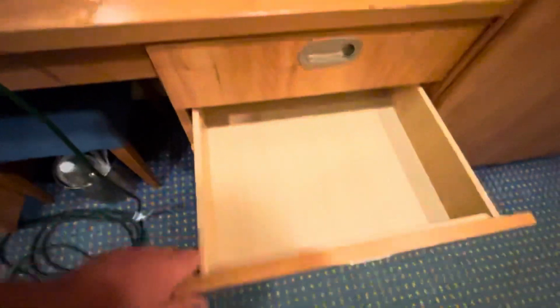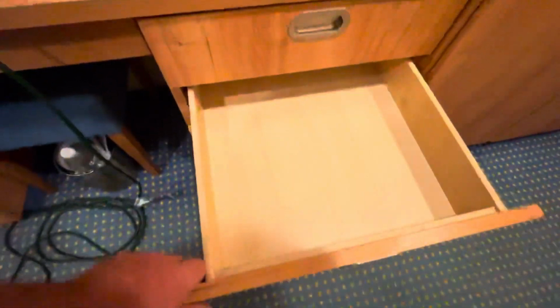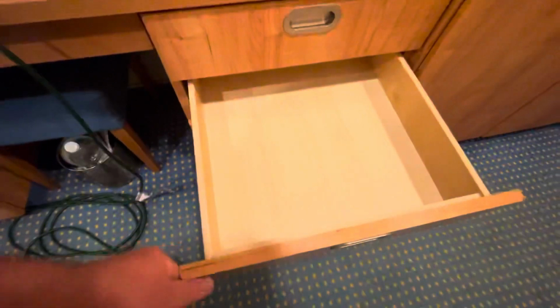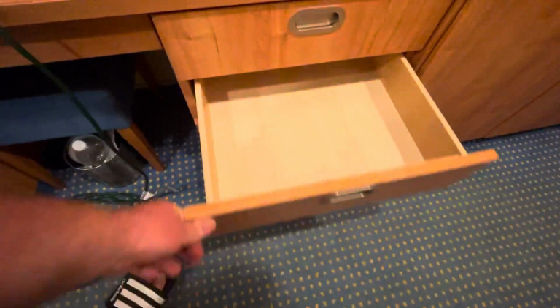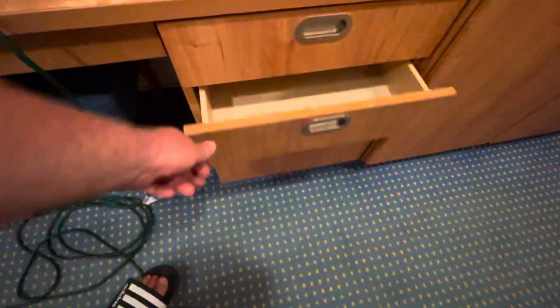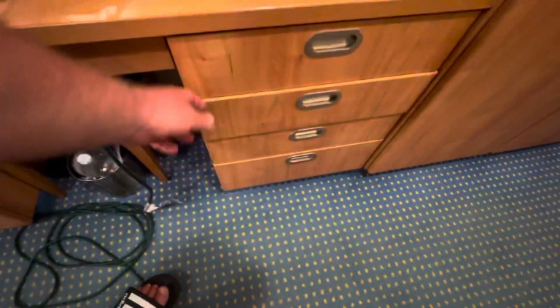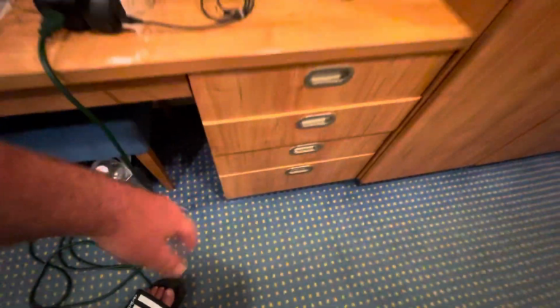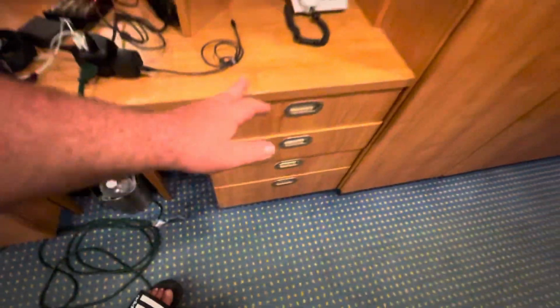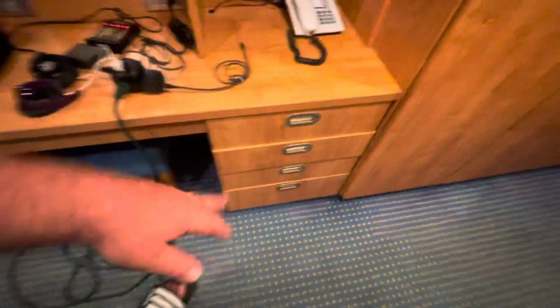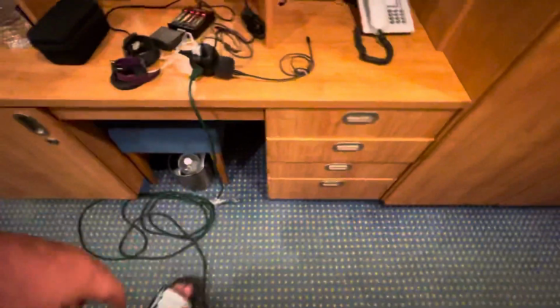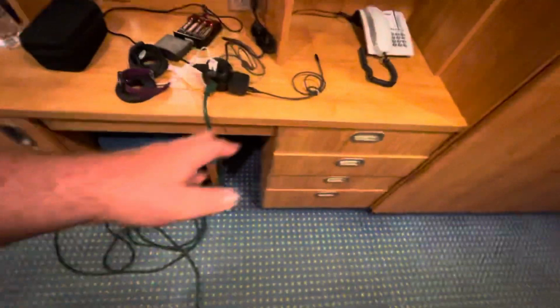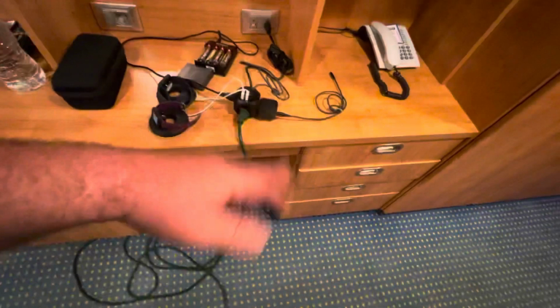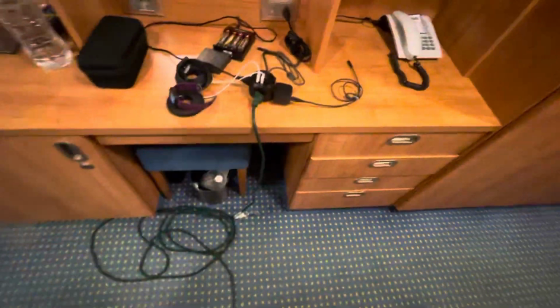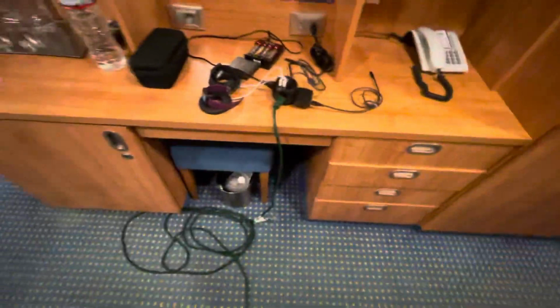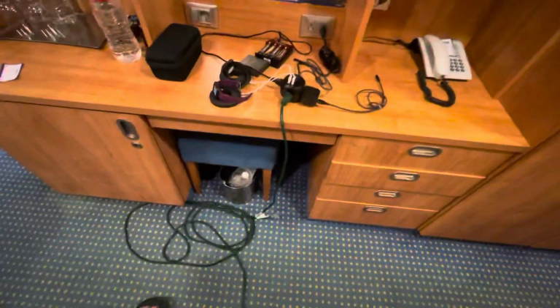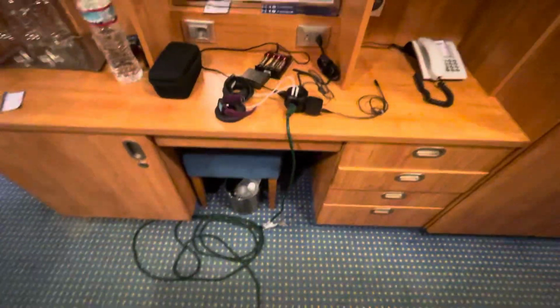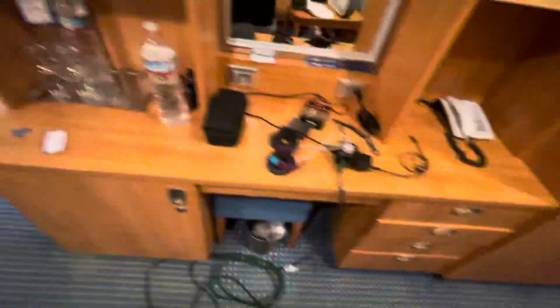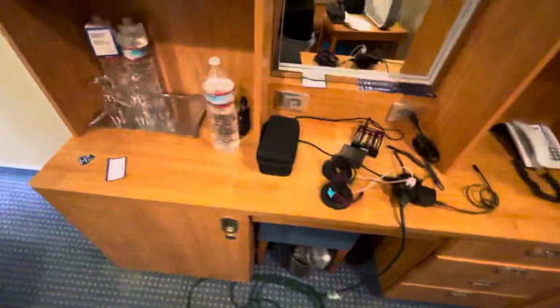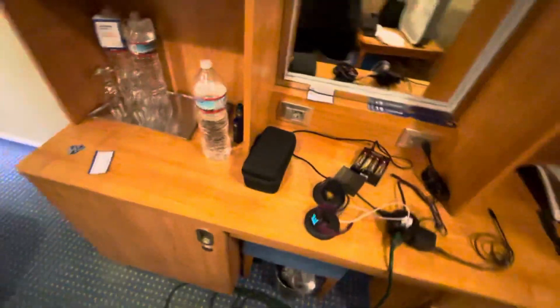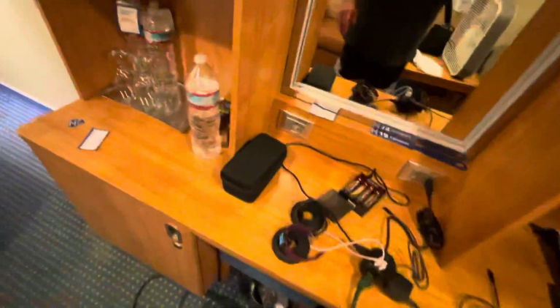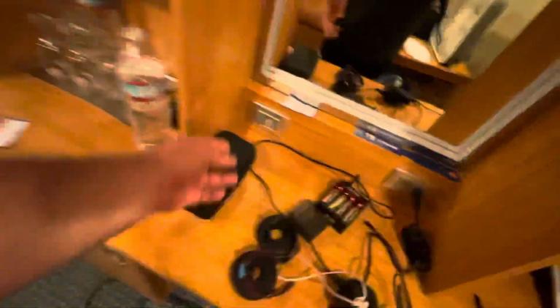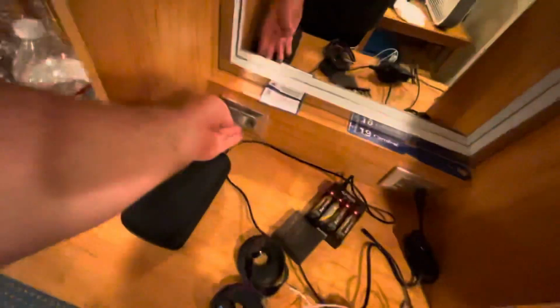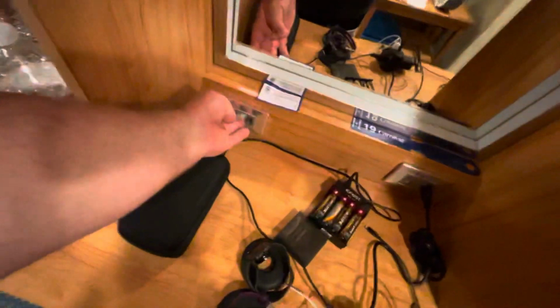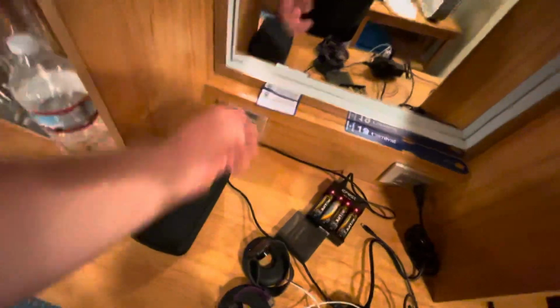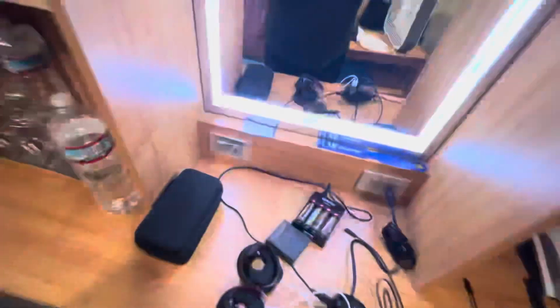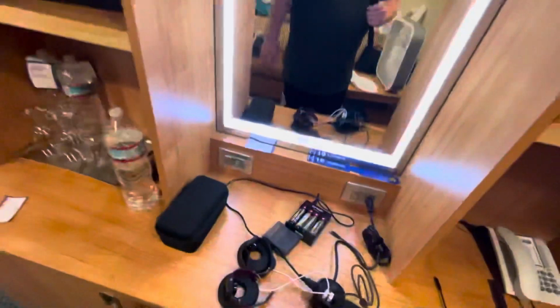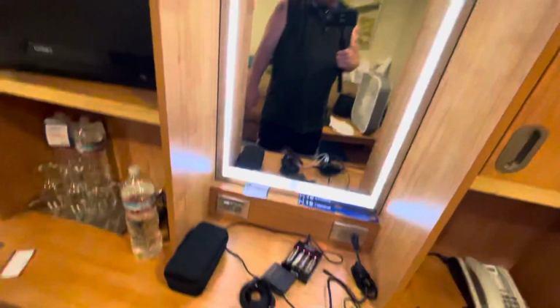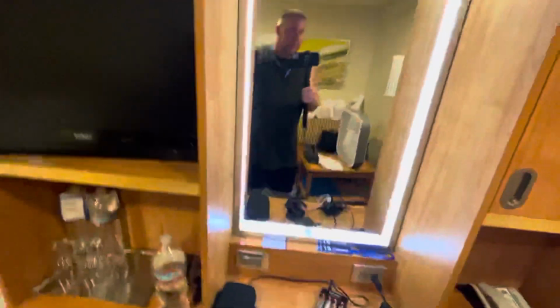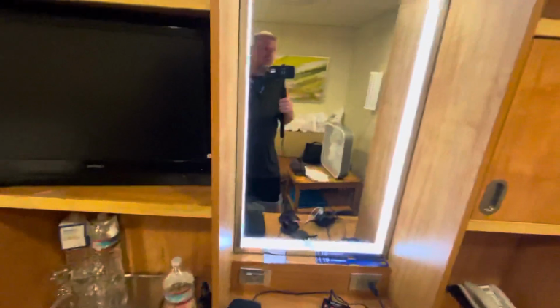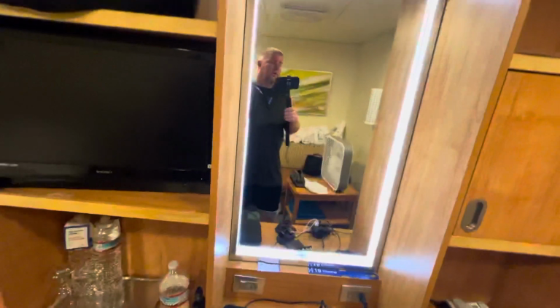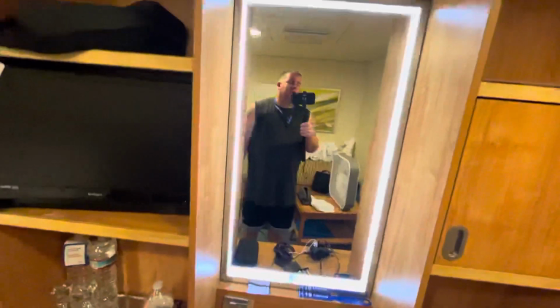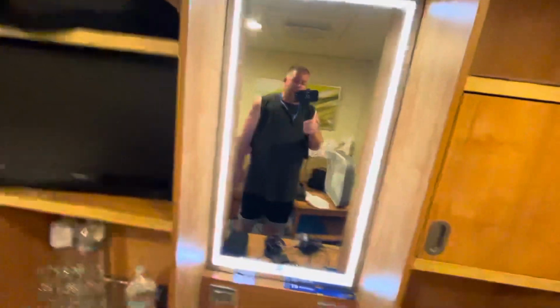The other two or three drawers are identical, so you can store your socks, underwear, and other miscellaneous items. Here's your switch to turn the vanity light on, and it's a good-sized mirror.